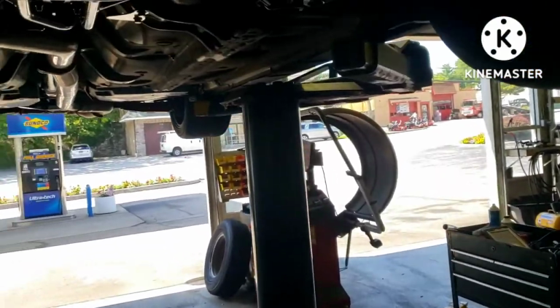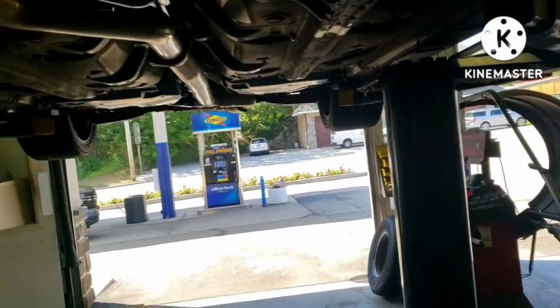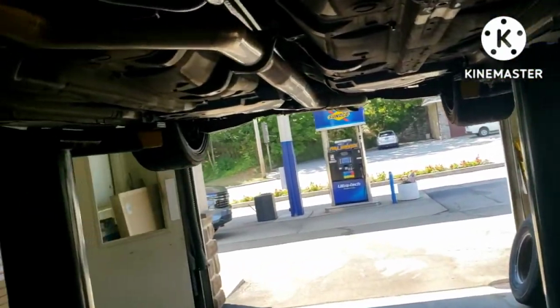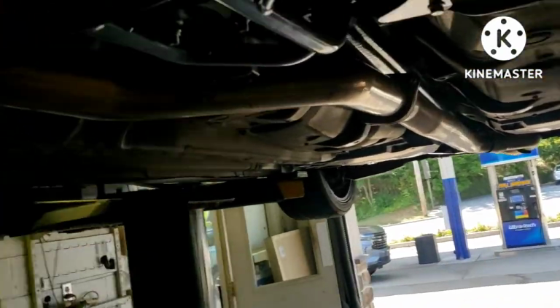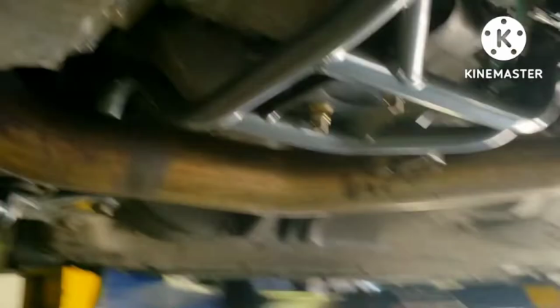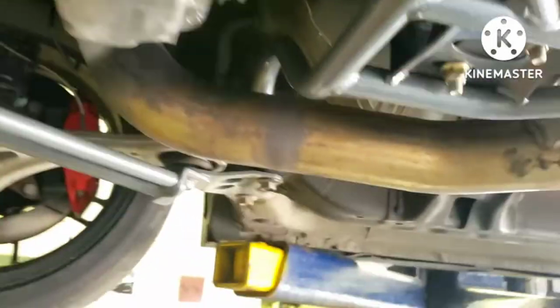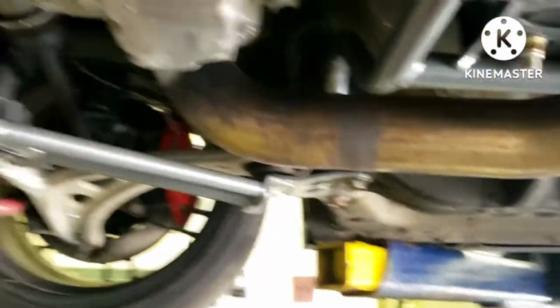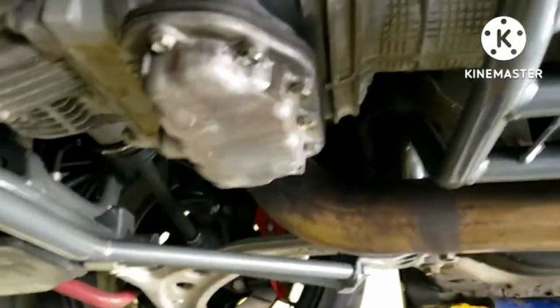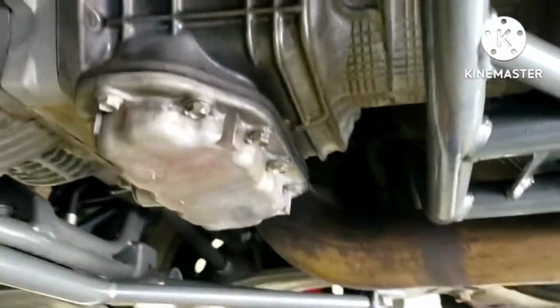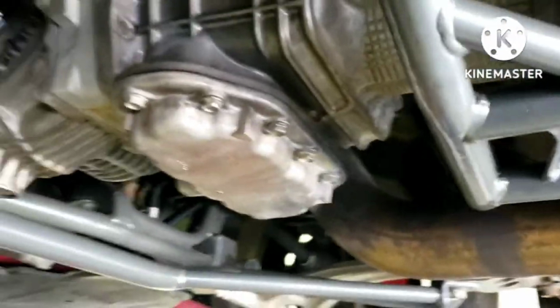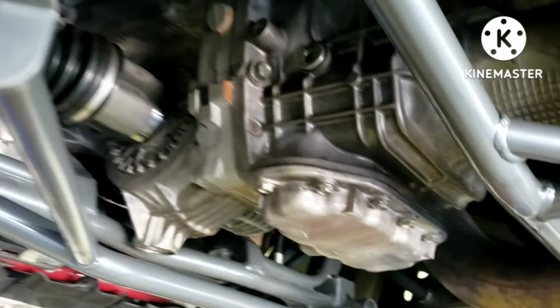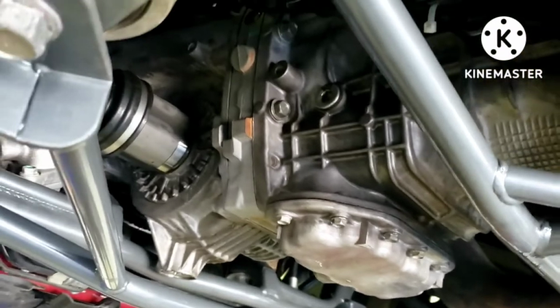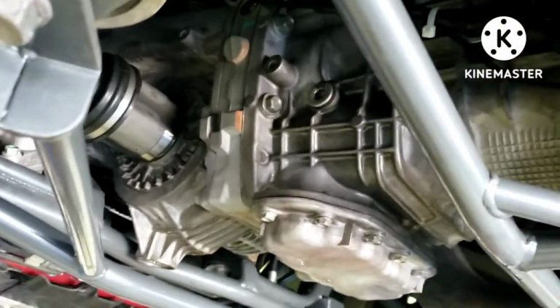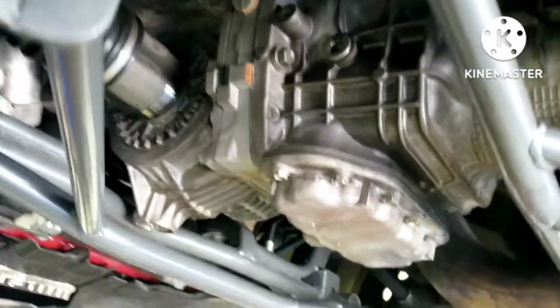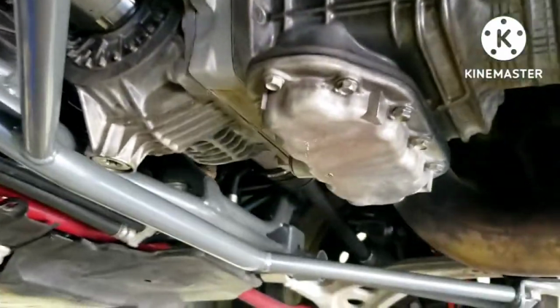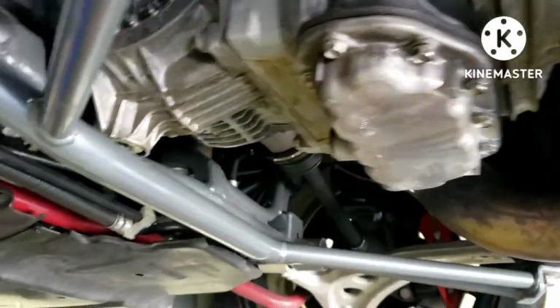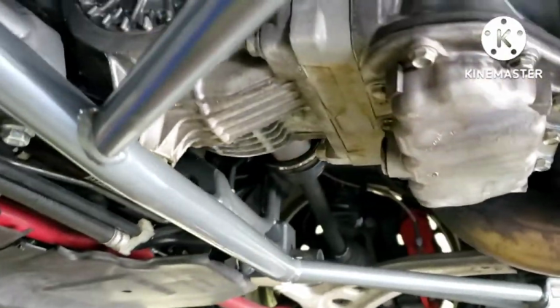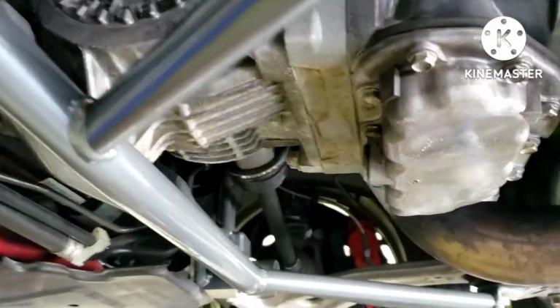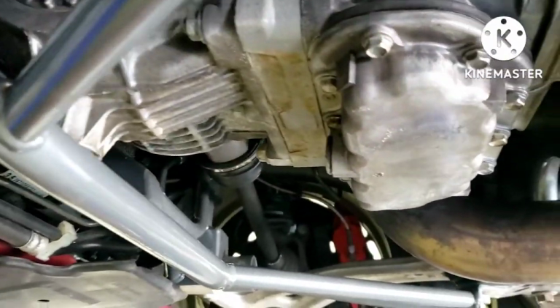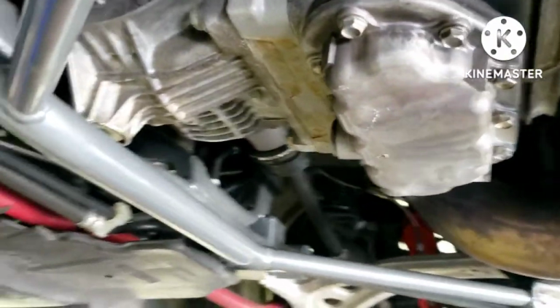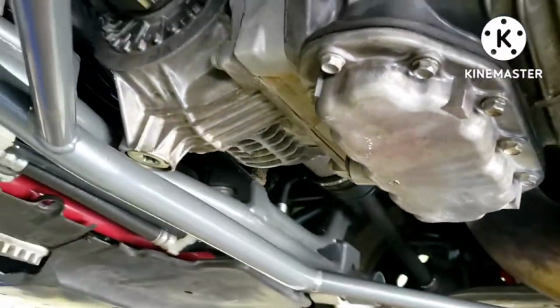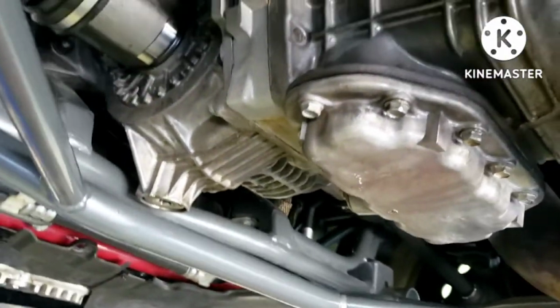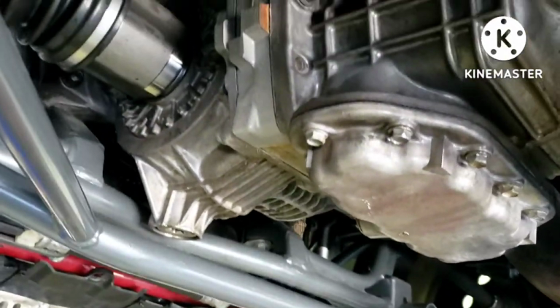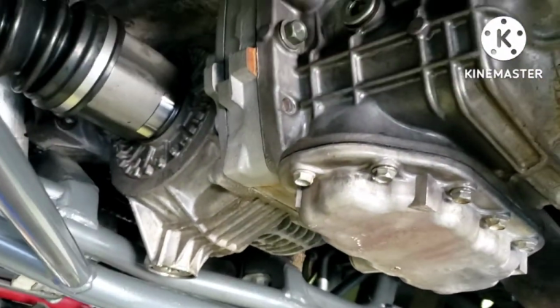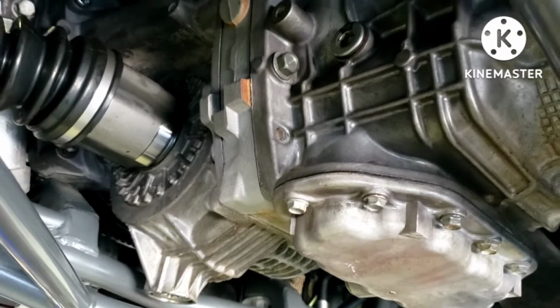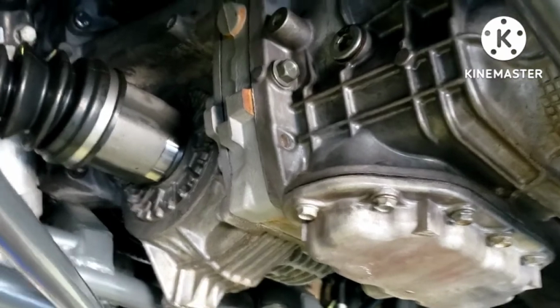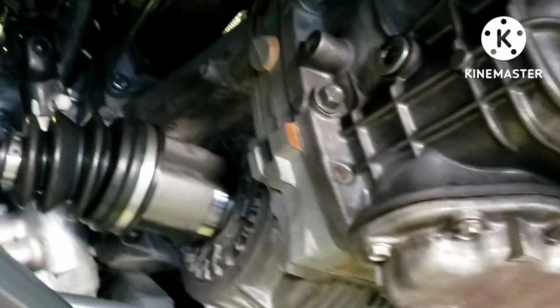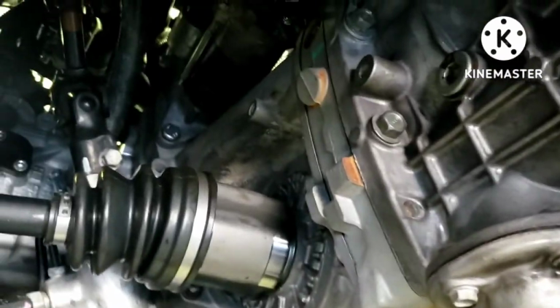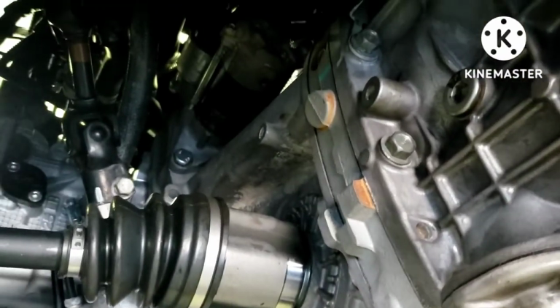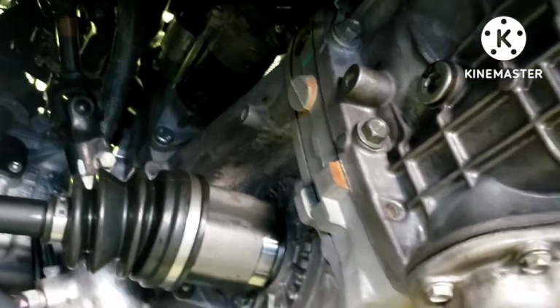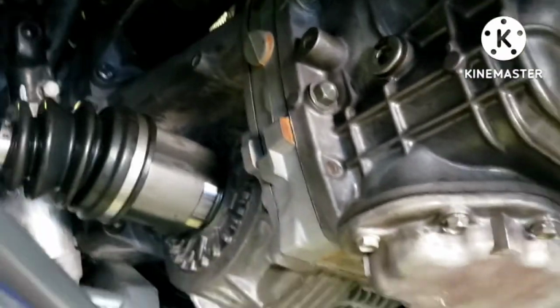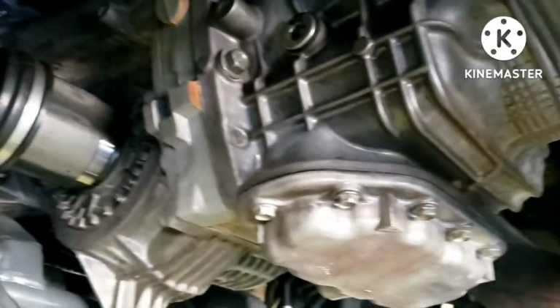I just want to make a quick video — we're going to do some maintenance on the six-speed we recently installed. Super simple, and one of my favorite things about the six-speed is you can change the fluid without having to take out the intercooler and all that up top.